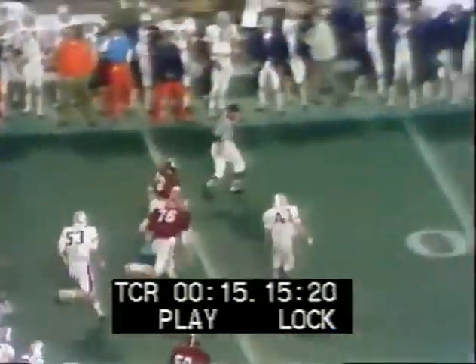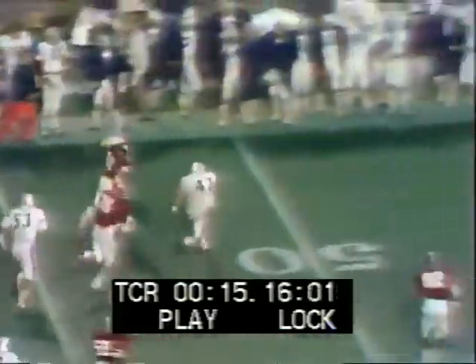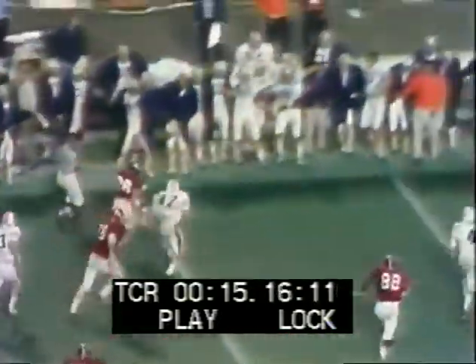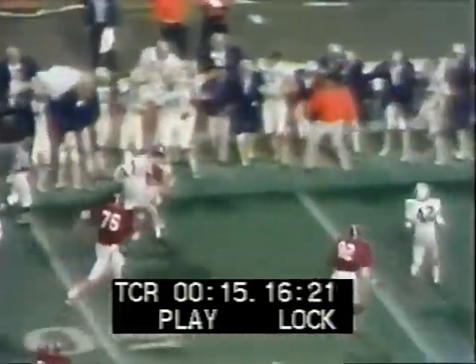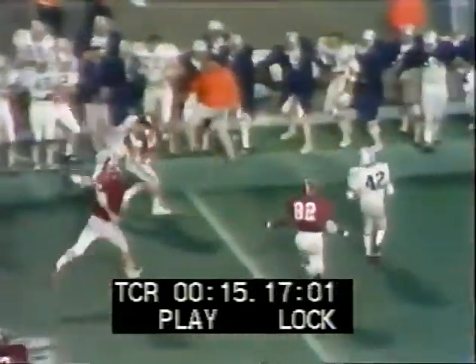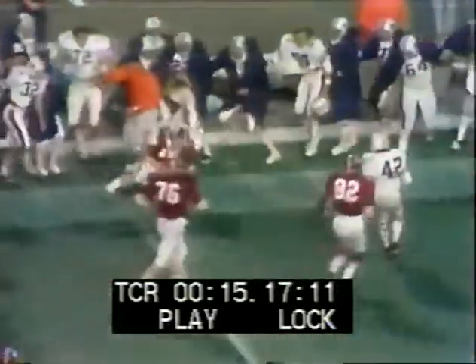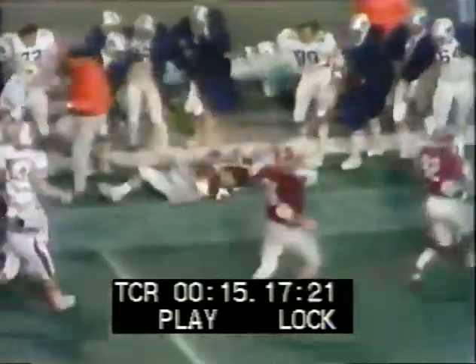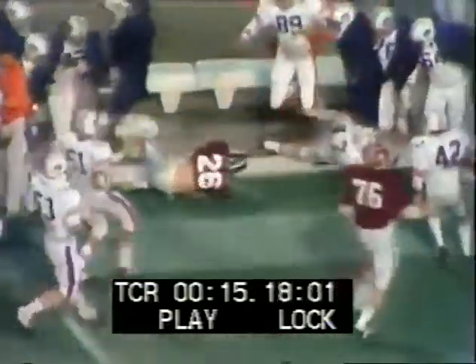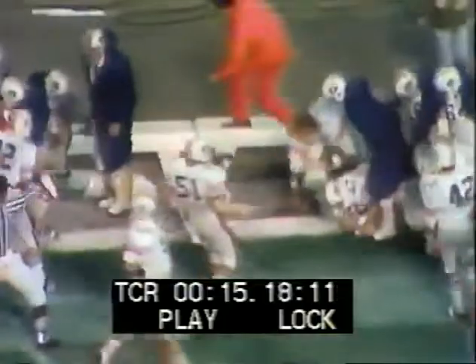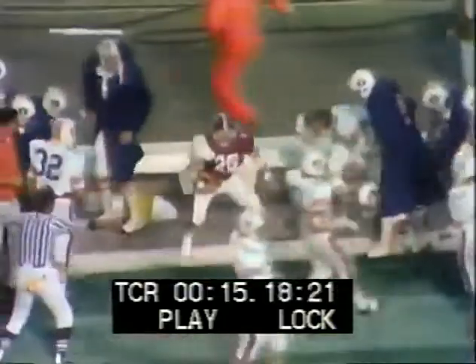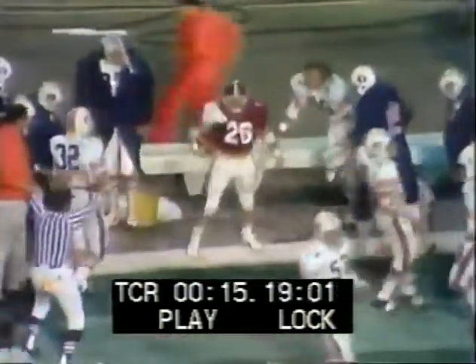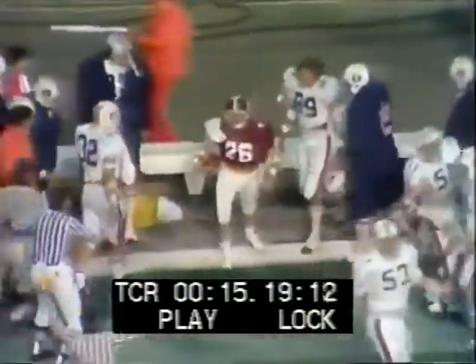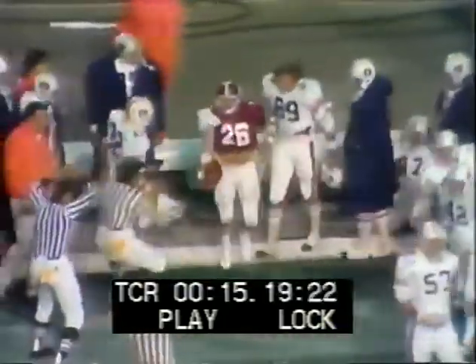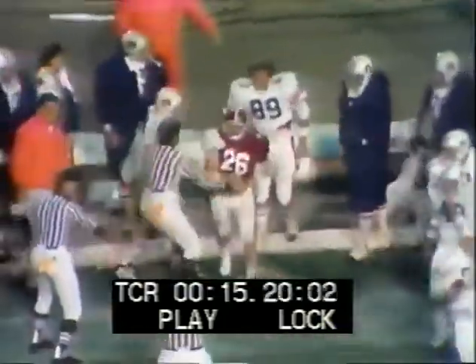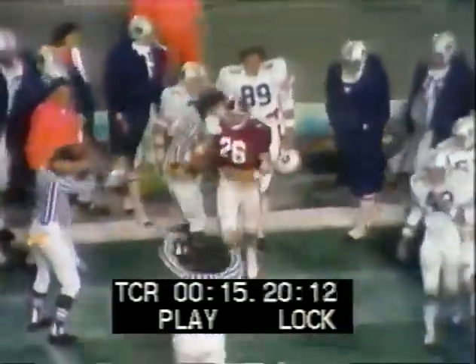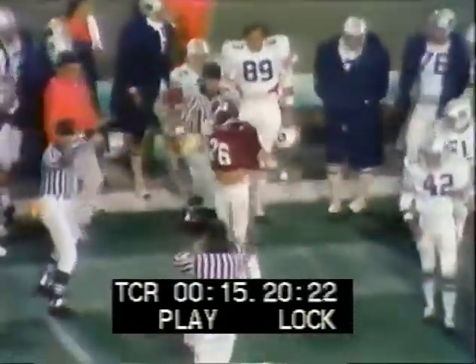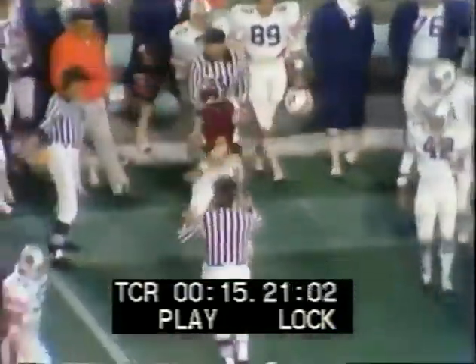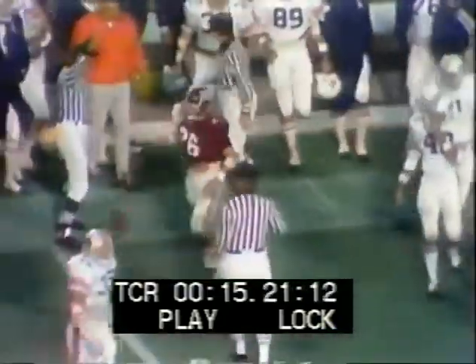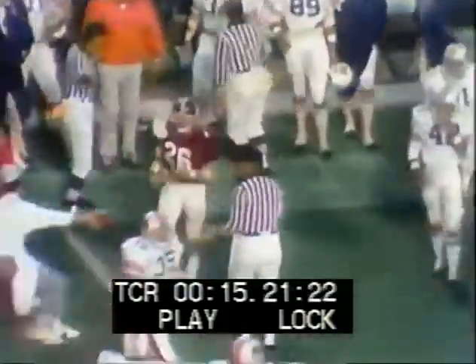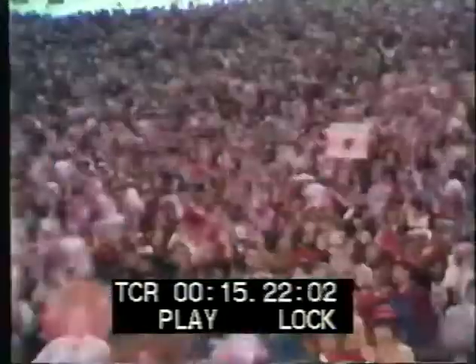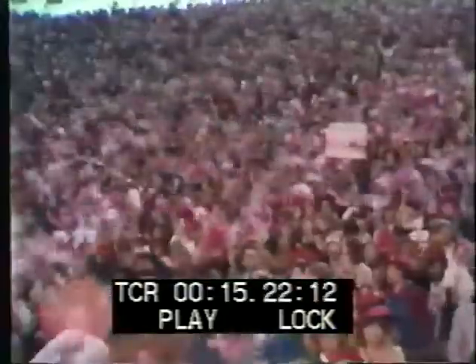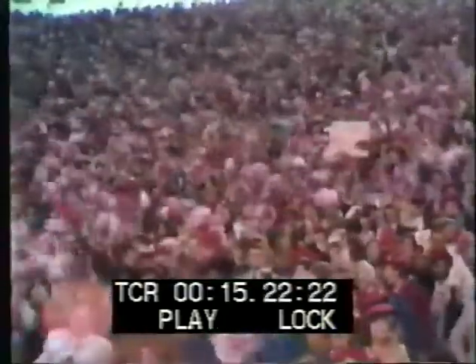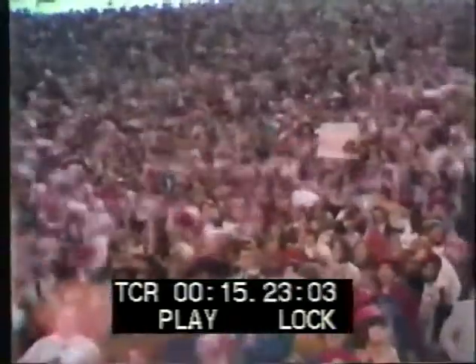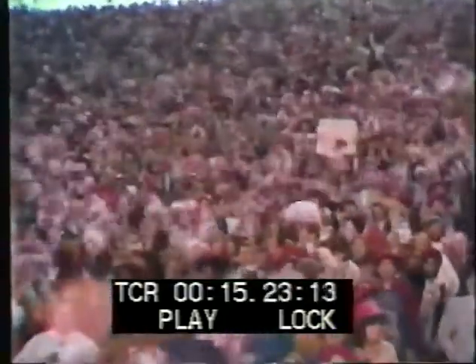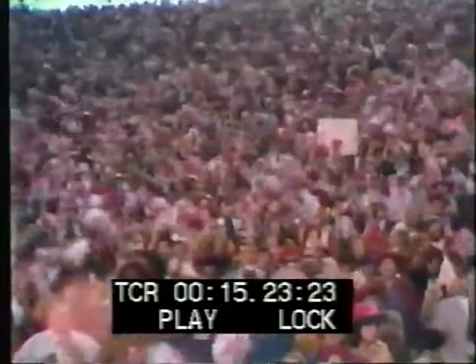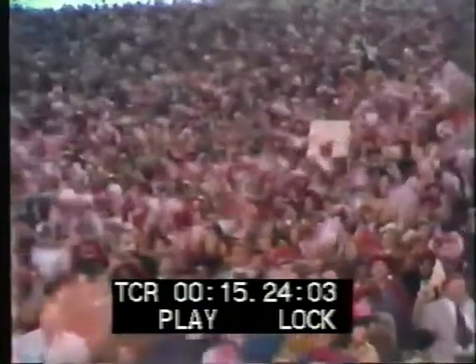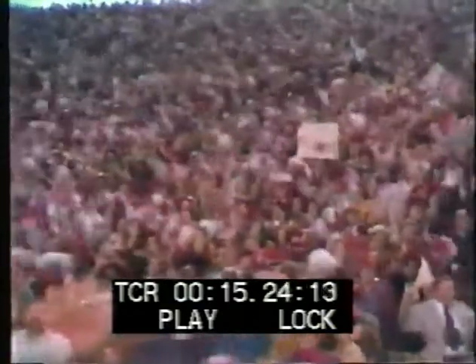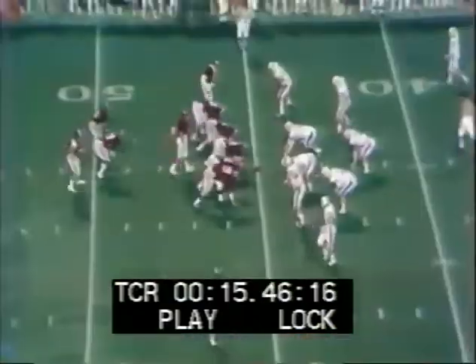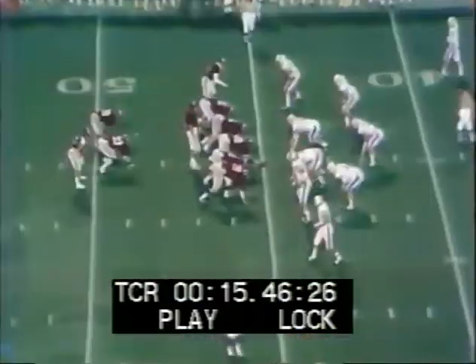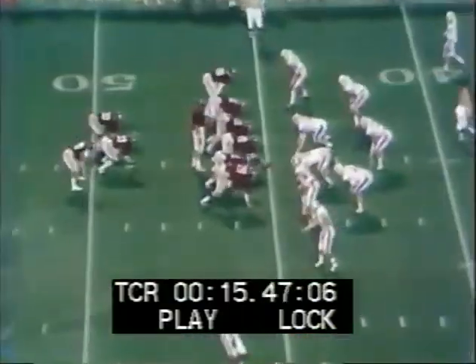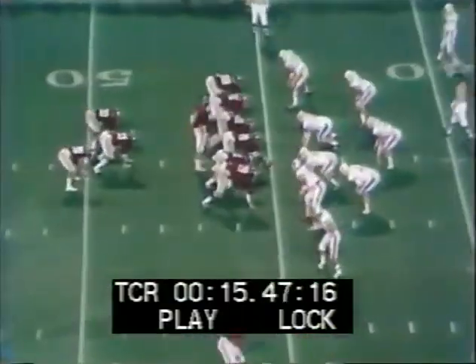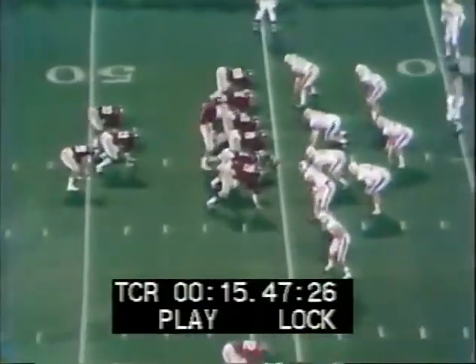He's got a first down at about the Auburn 25. Ruth Evans, the senior from Birmingham, ran him down. 27 yards. Alabama leading 10 to 7.